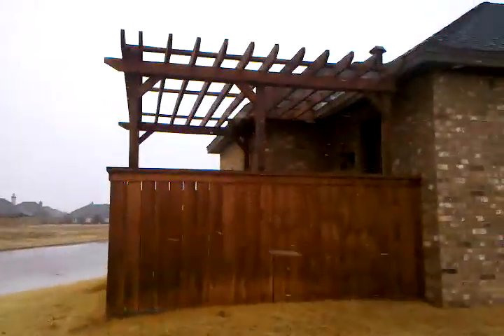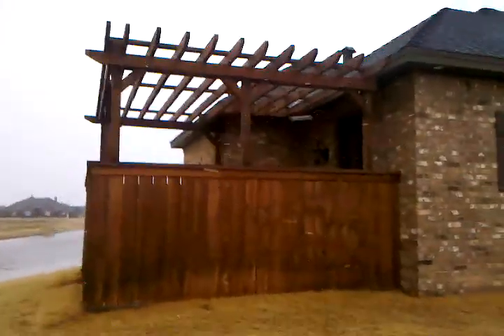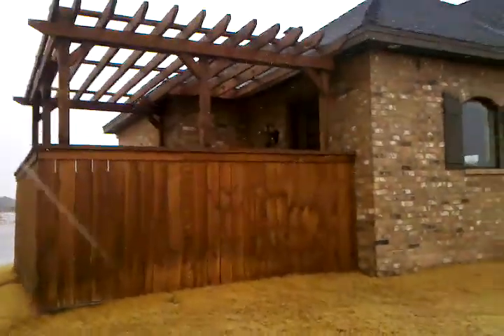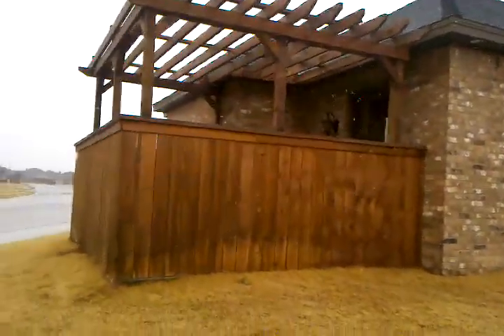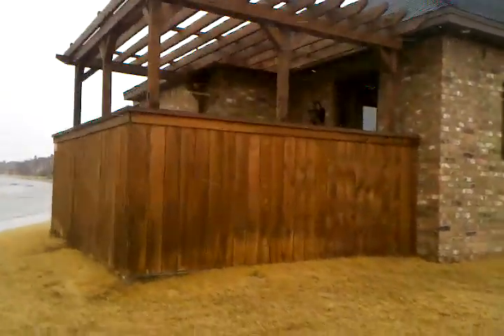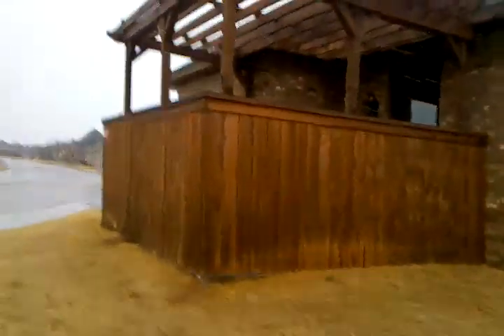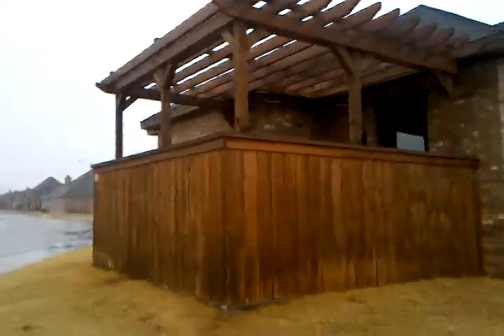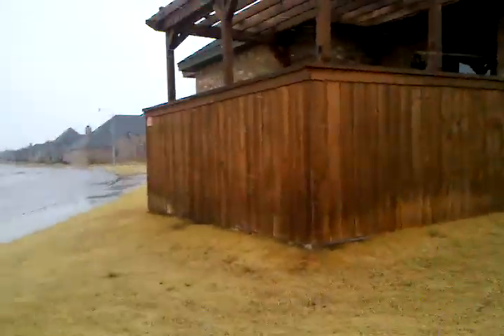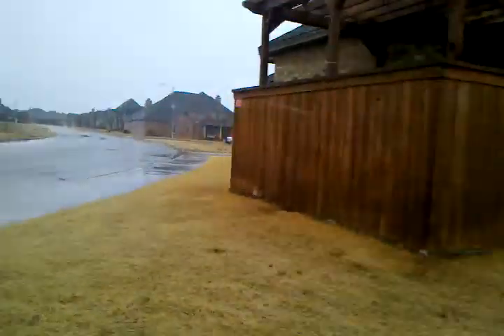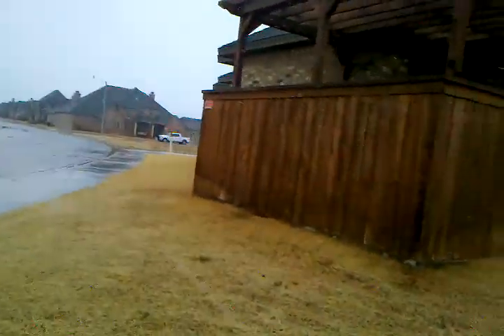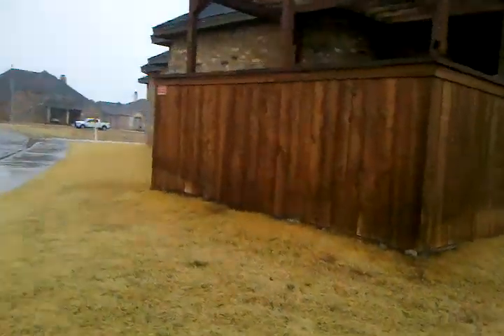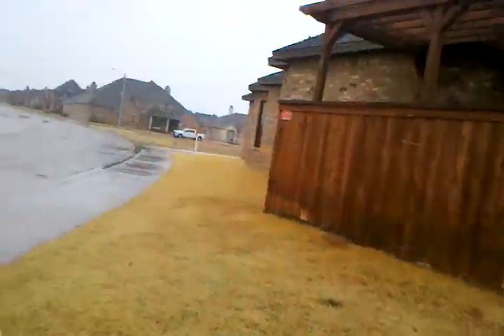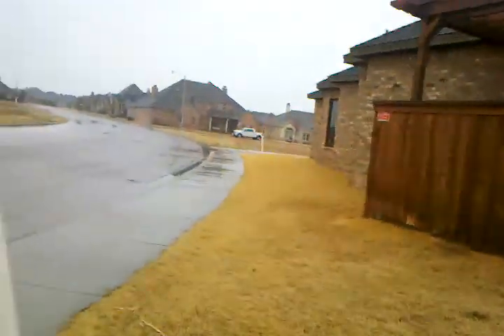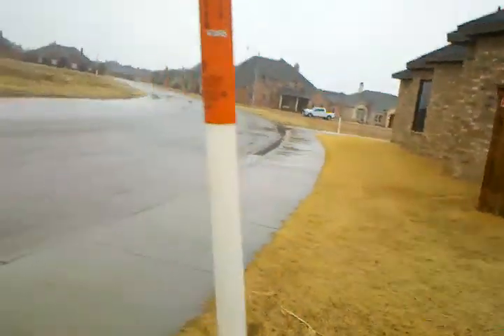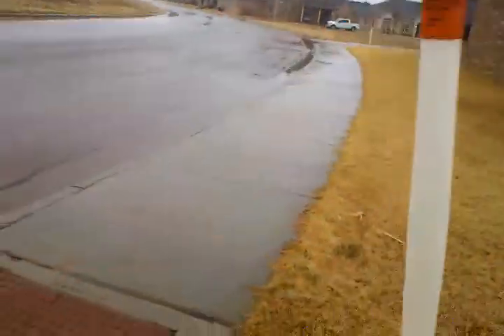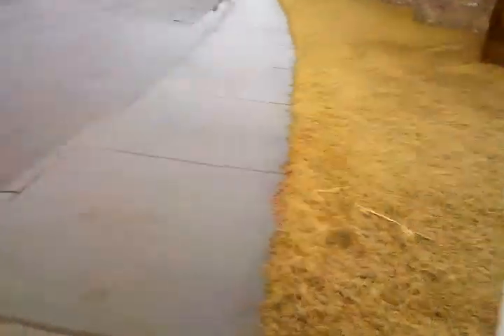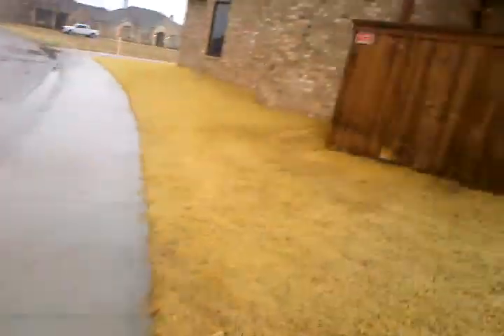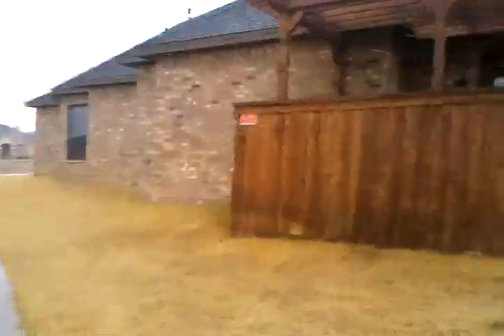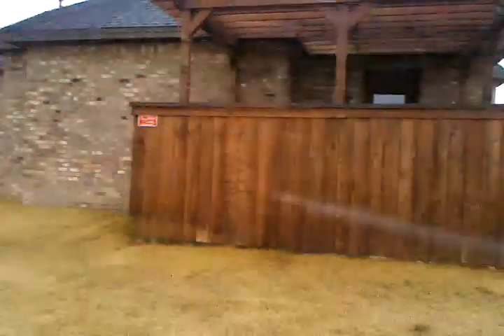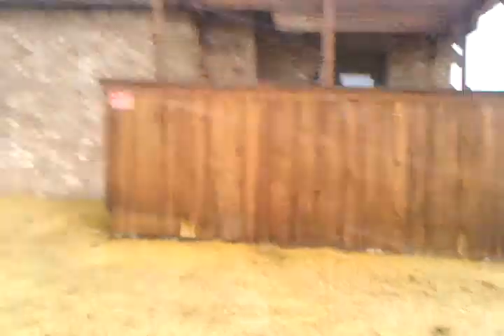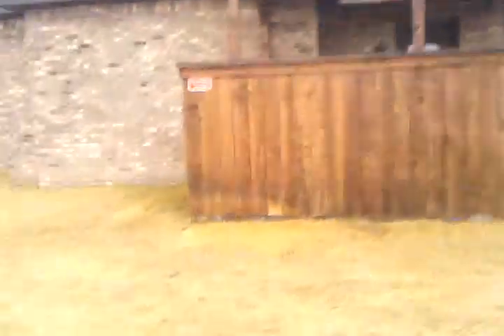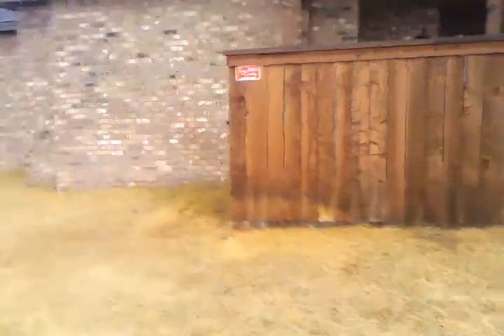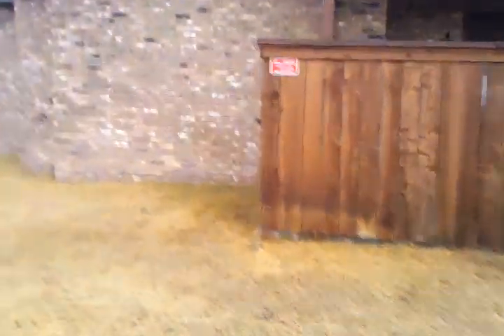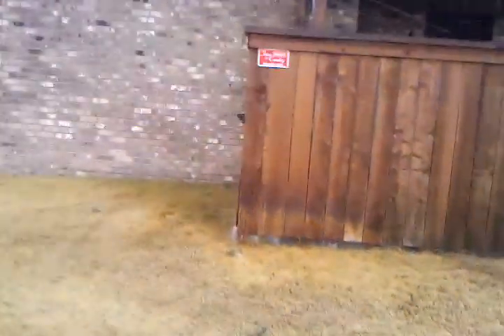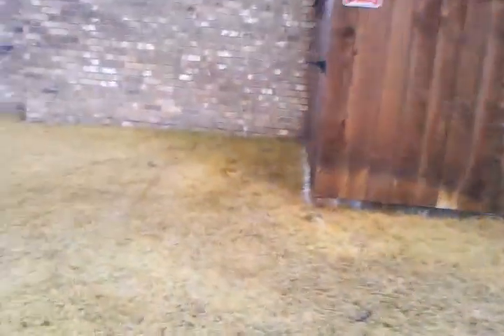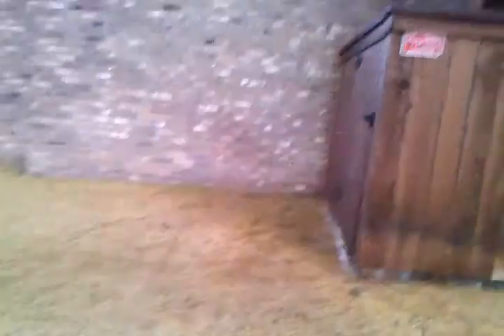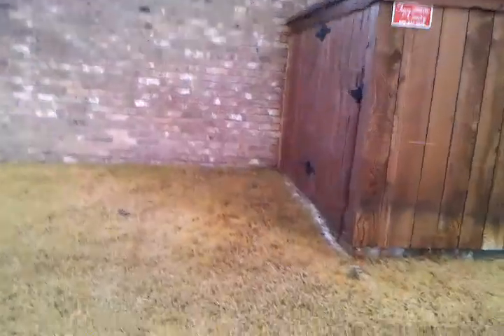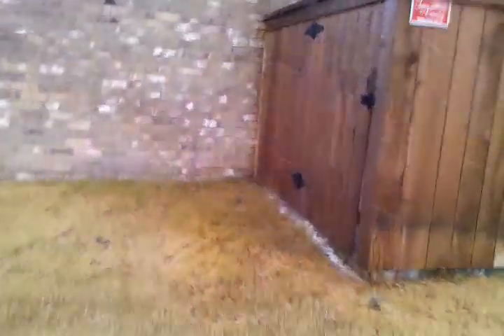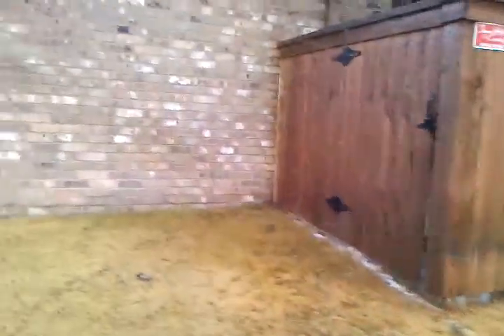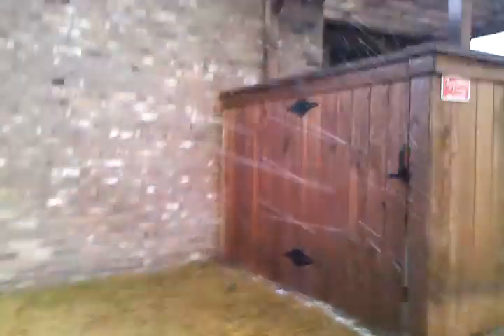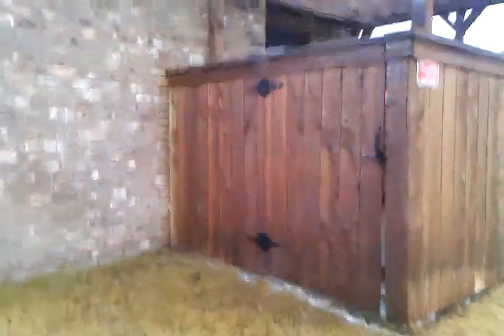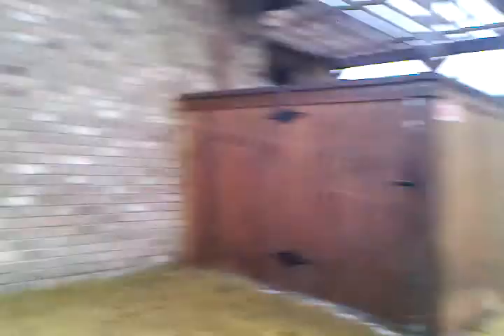This is the extra side patio as we walk around here, and it does have a gate to get into the back of it.